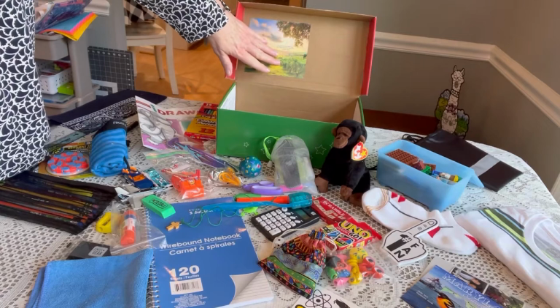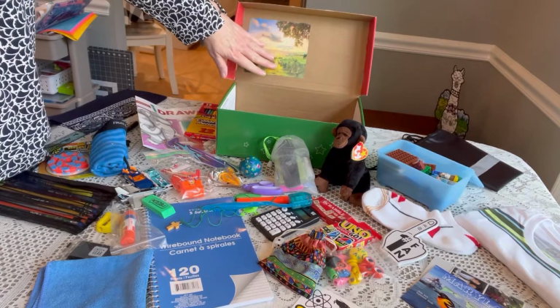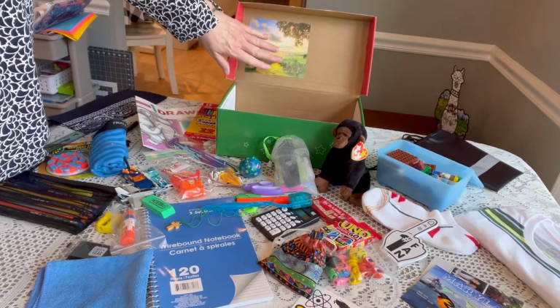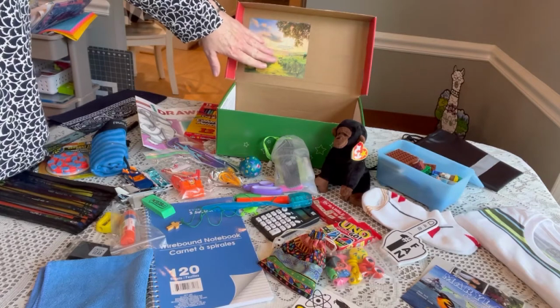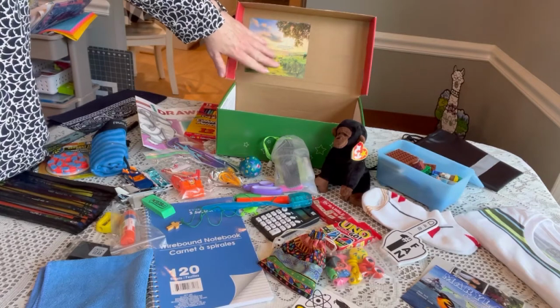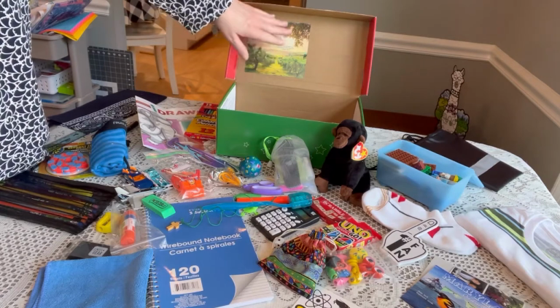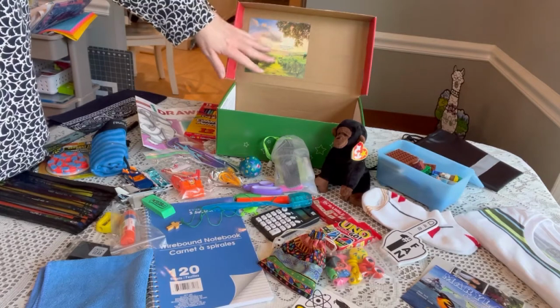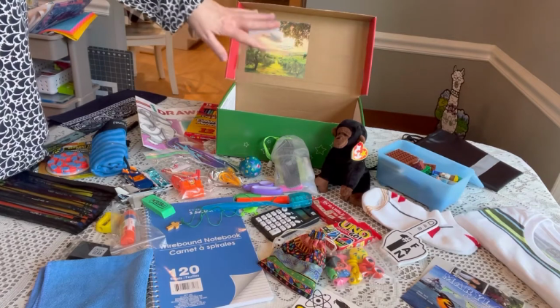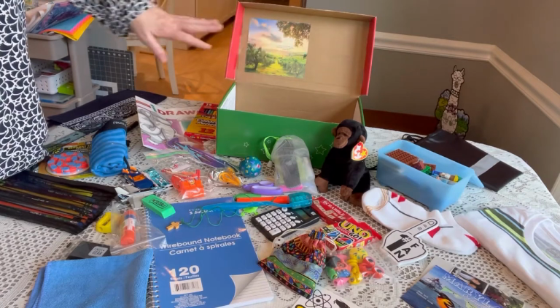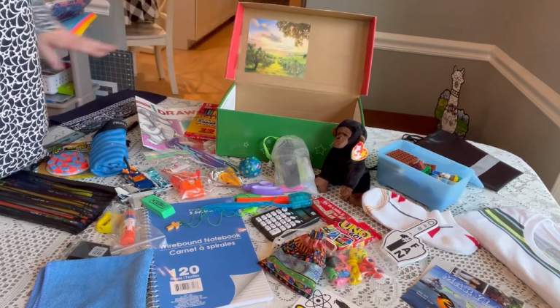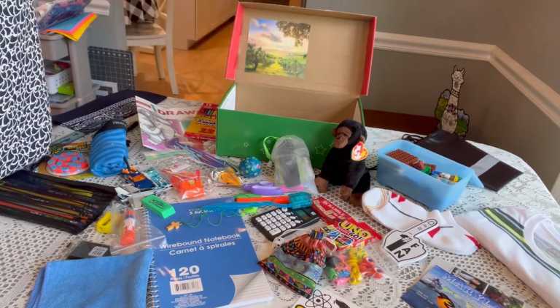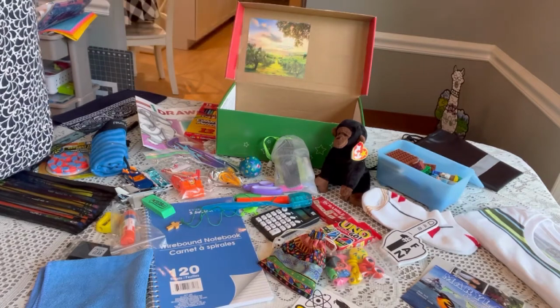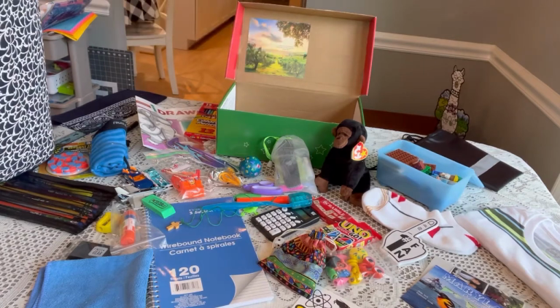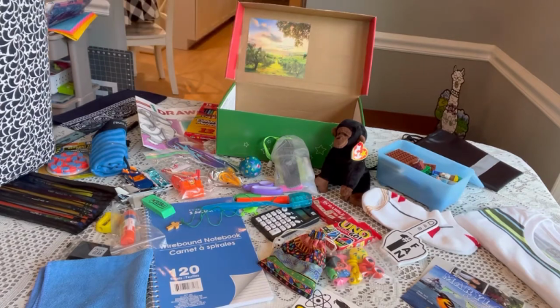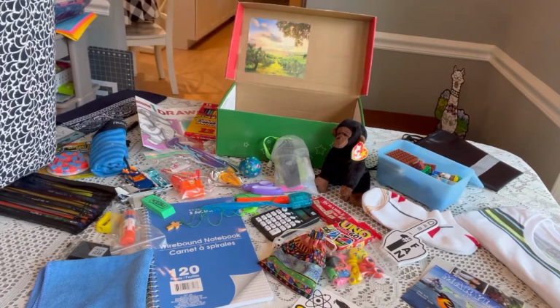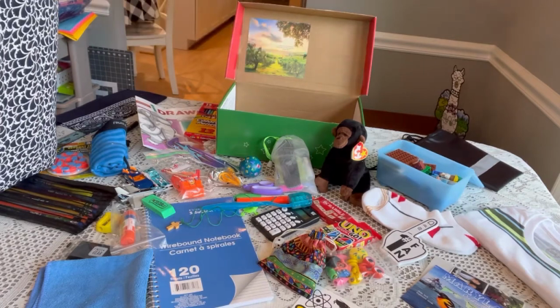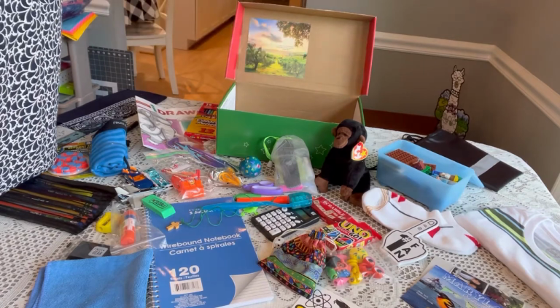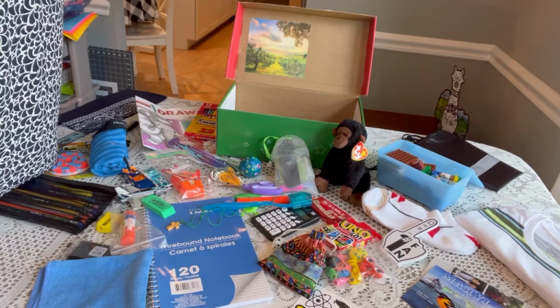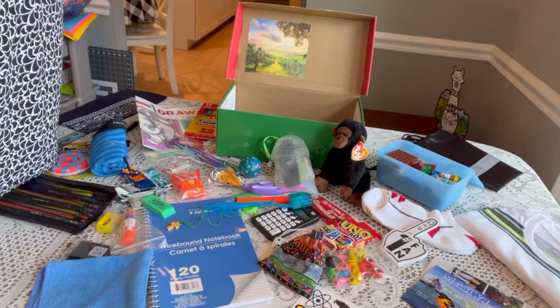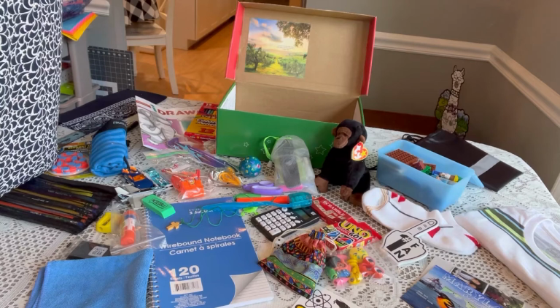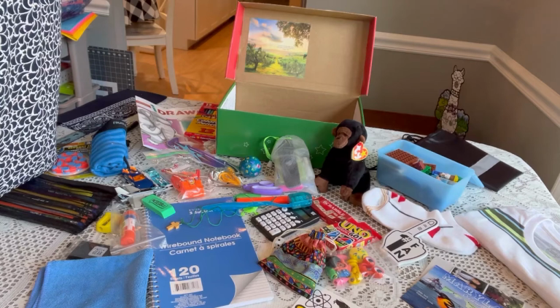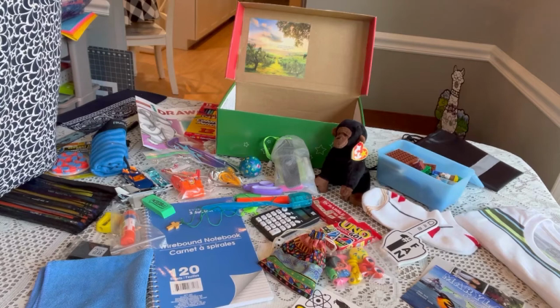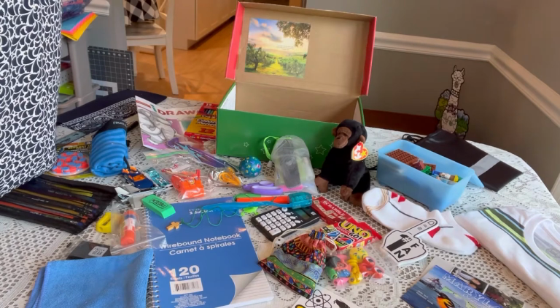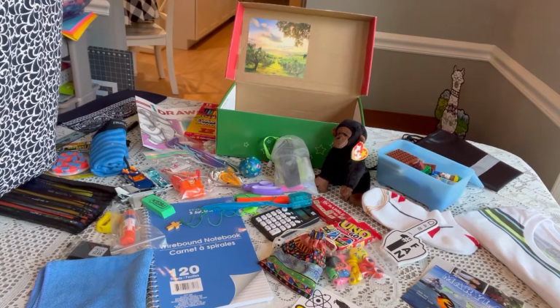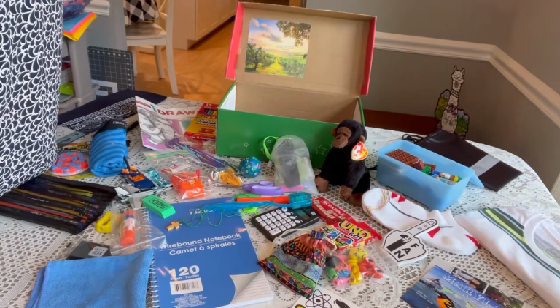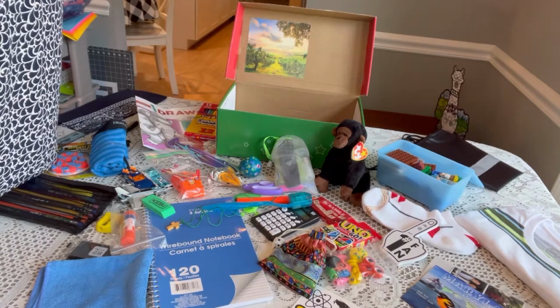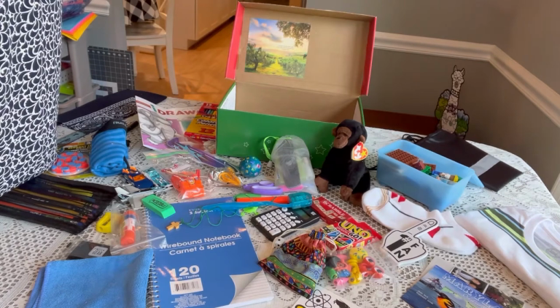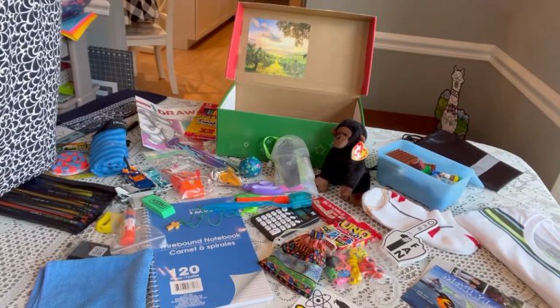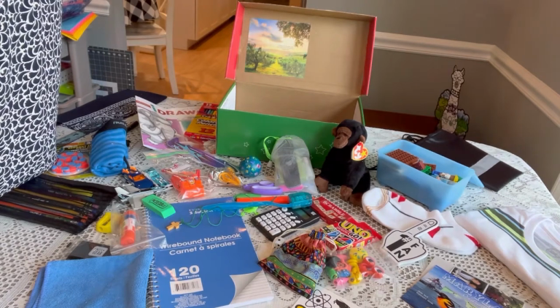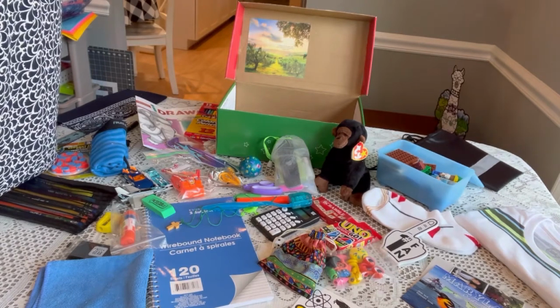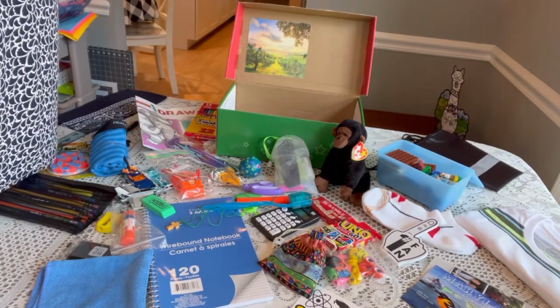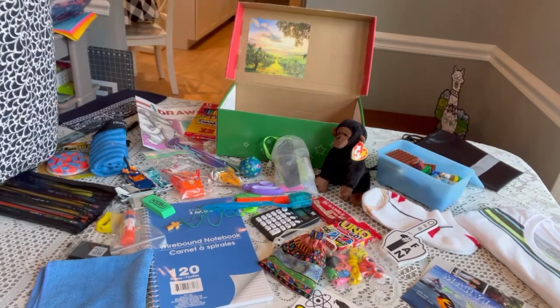Every box has a calendar picture on it with a psalm and a beautiful background. This one says, 'Oh send out thy light and thy truth, let them lead me.'